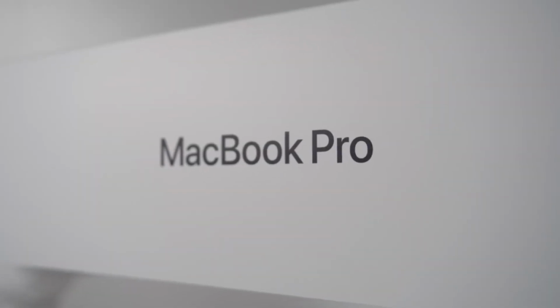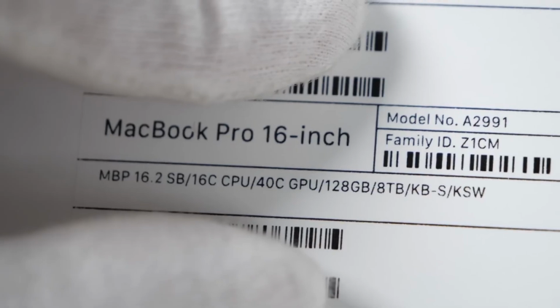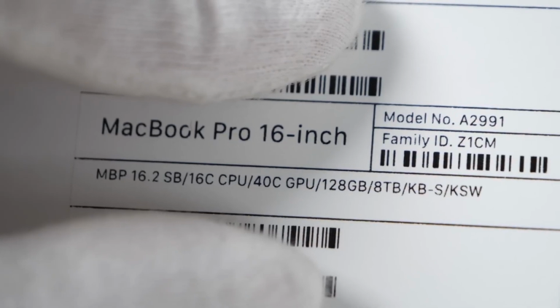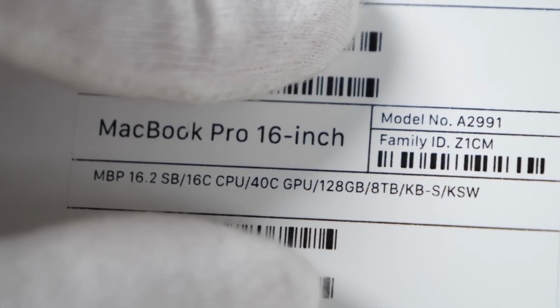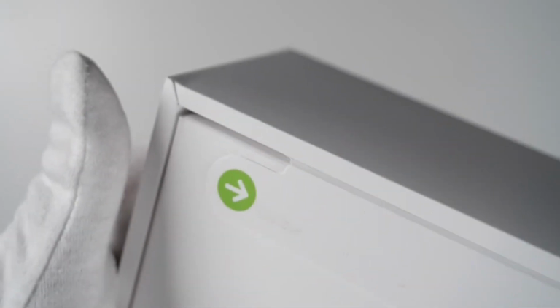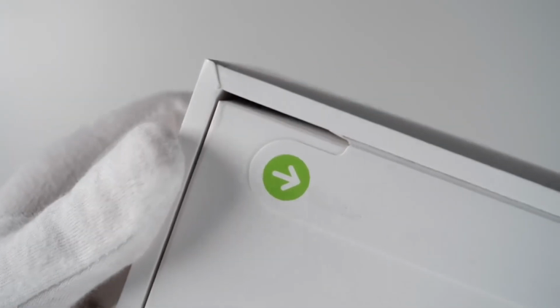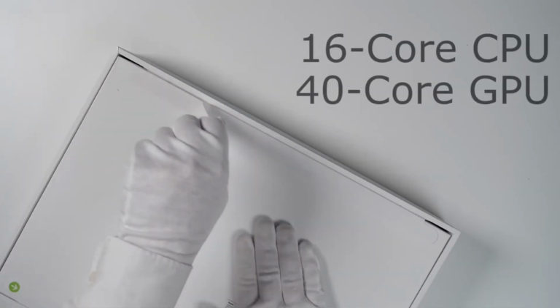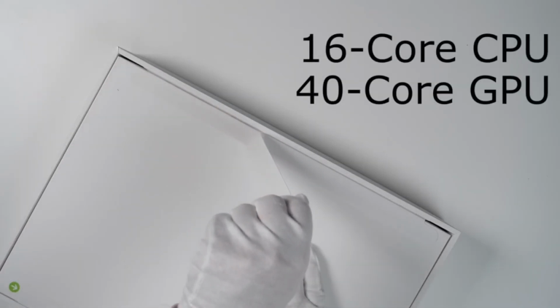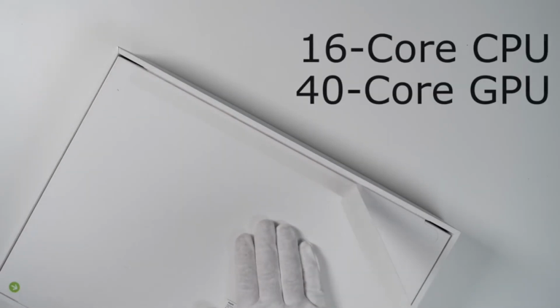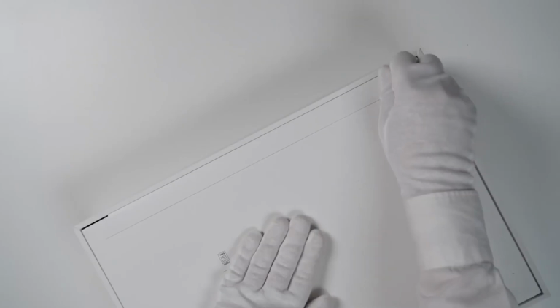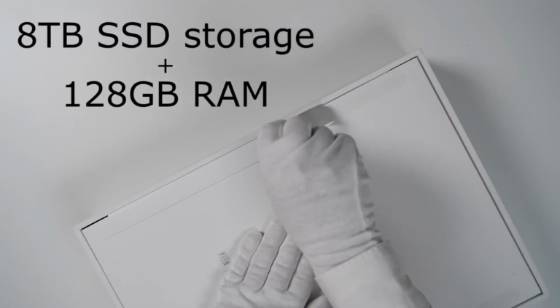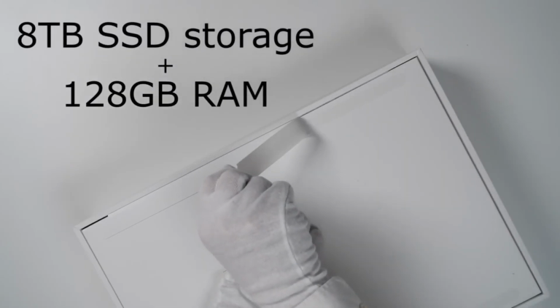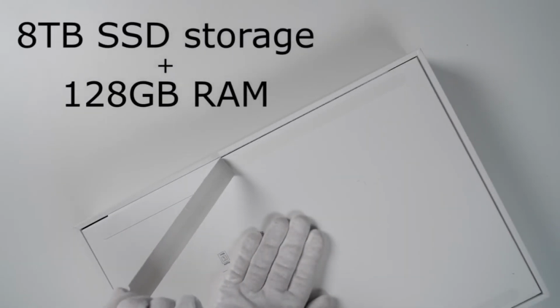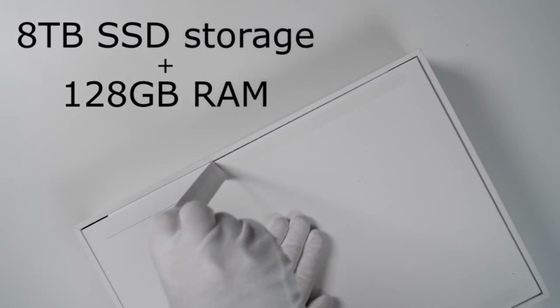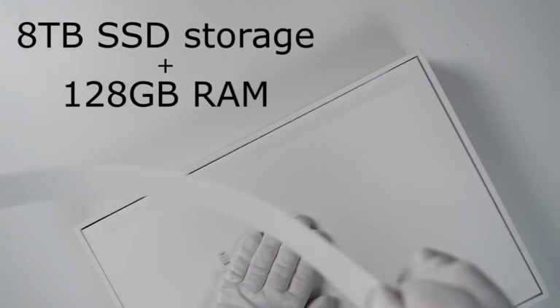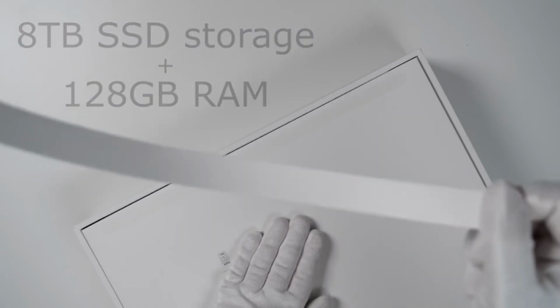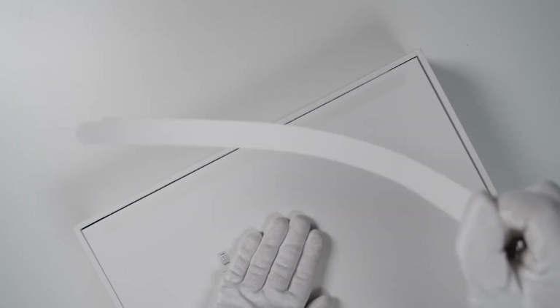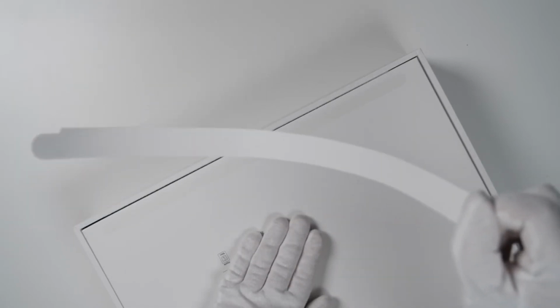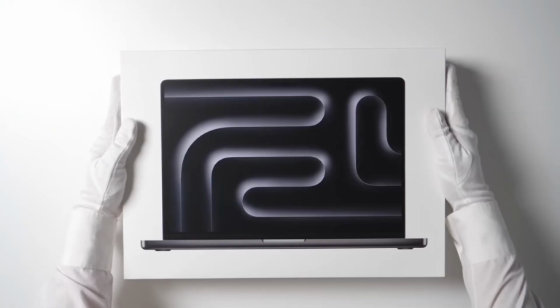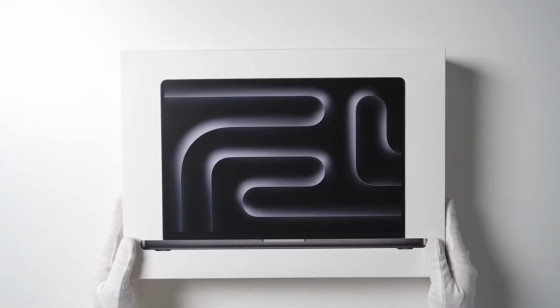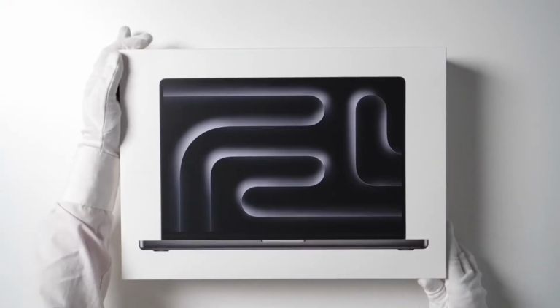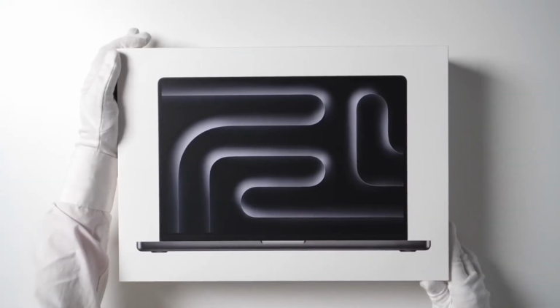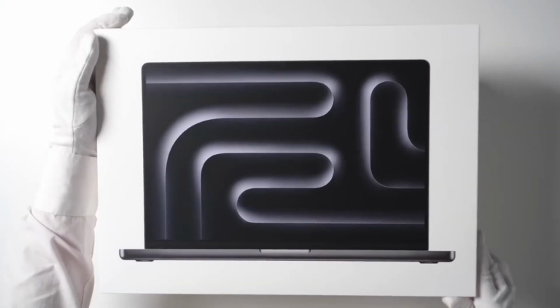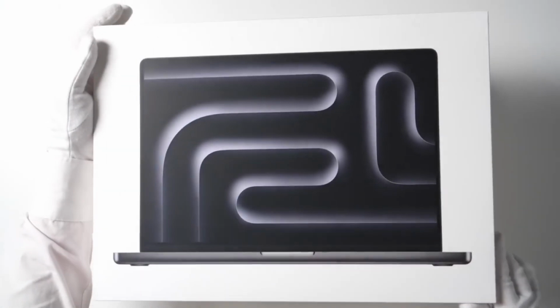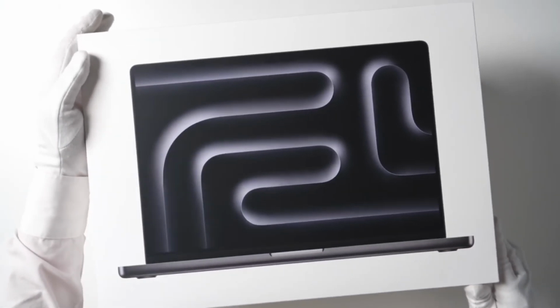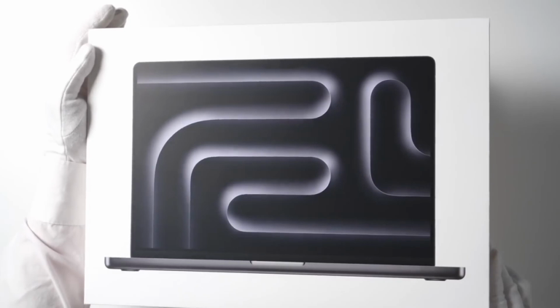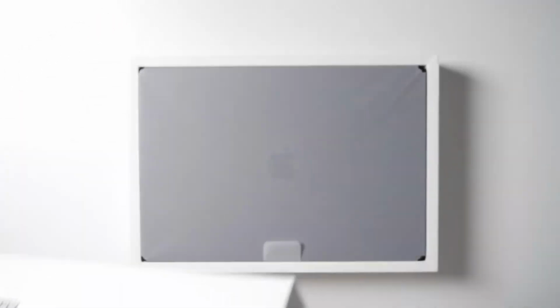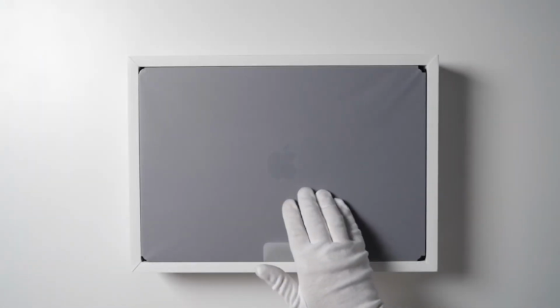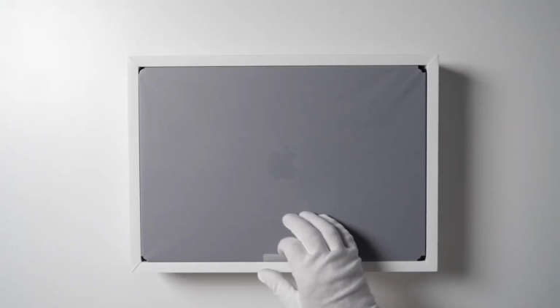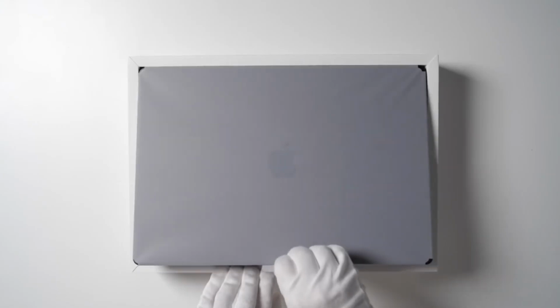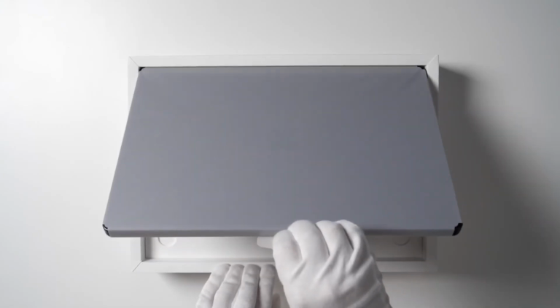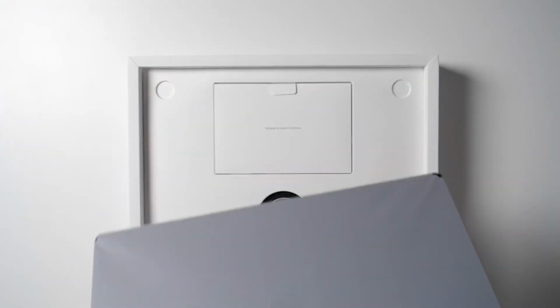I'm really excited to unbox this new MacBook Pro. The new Mac comes with a 16-core CPU and 40-core GPU, 8TB SSD storage plus 128GB RAM. So much power that you can carry in your bag.